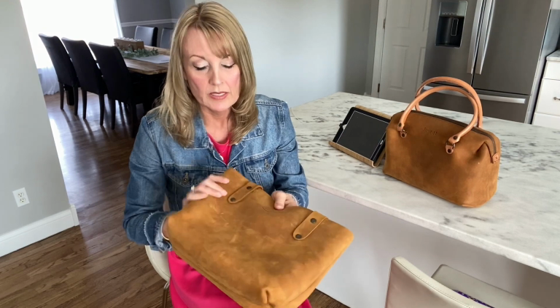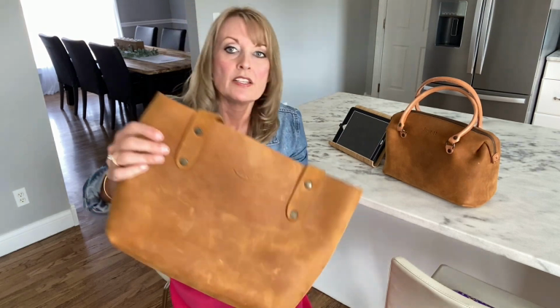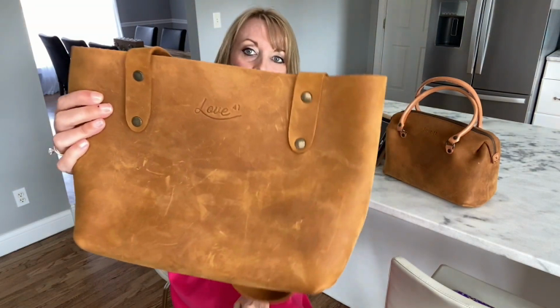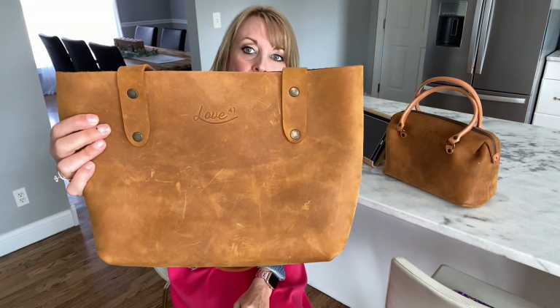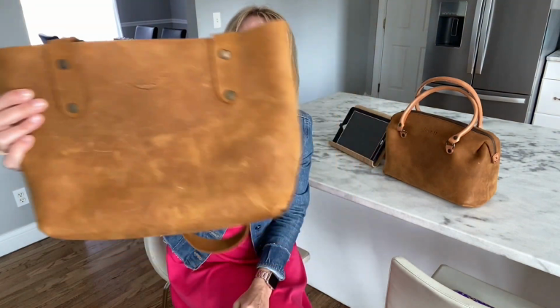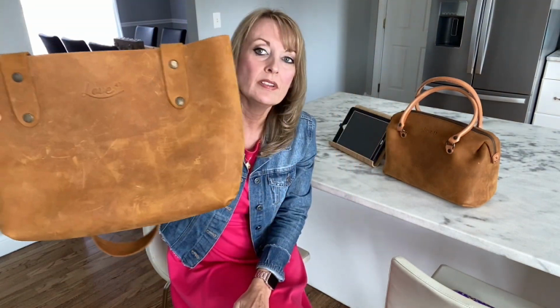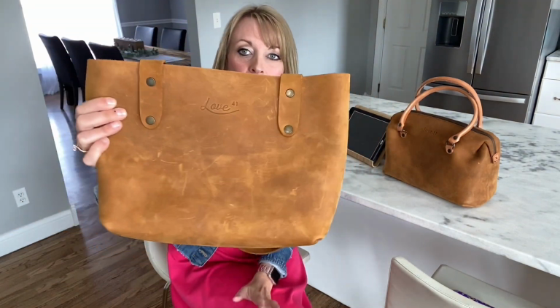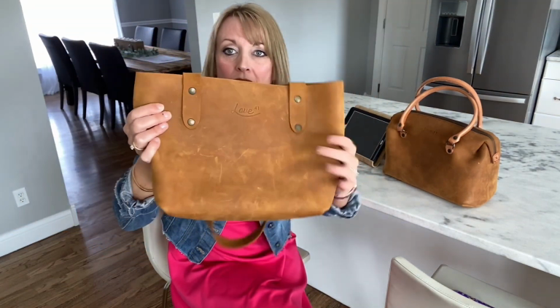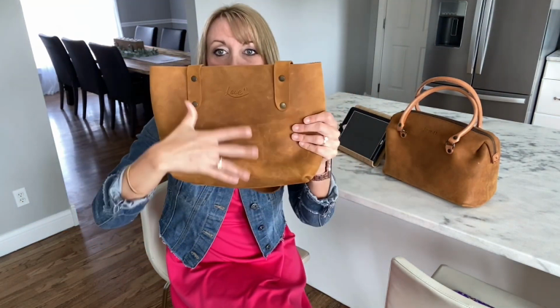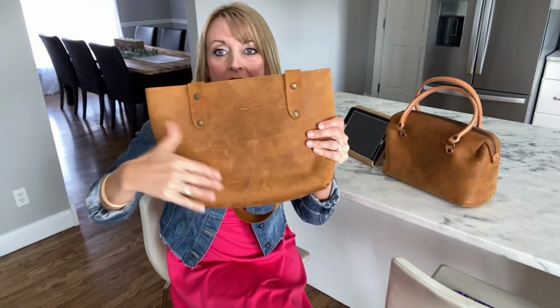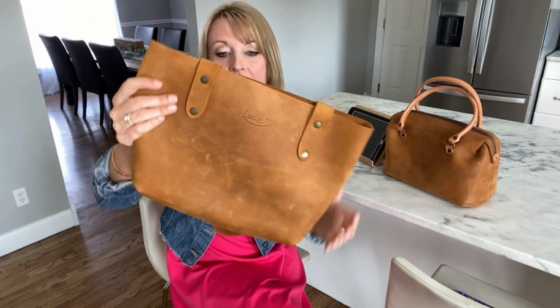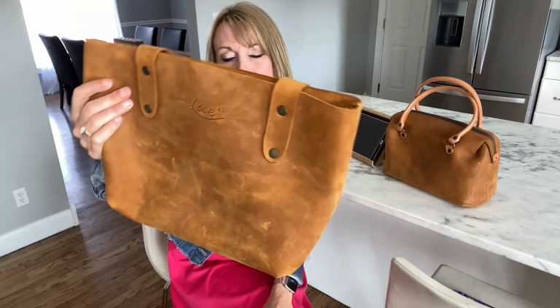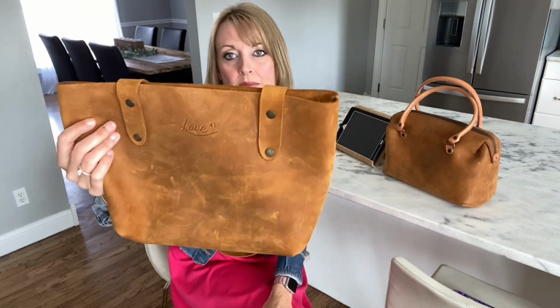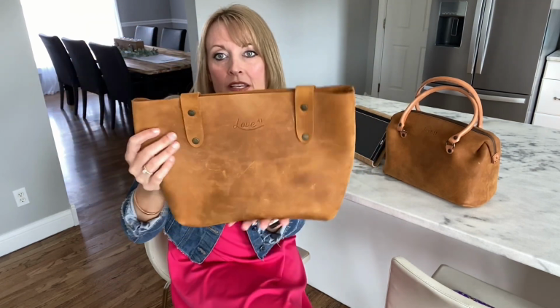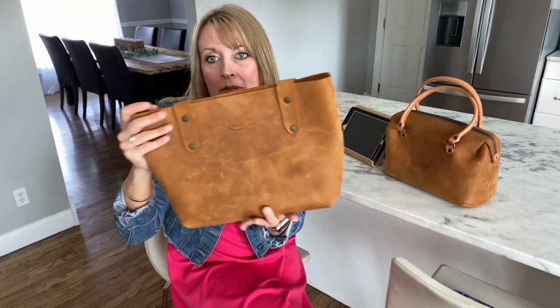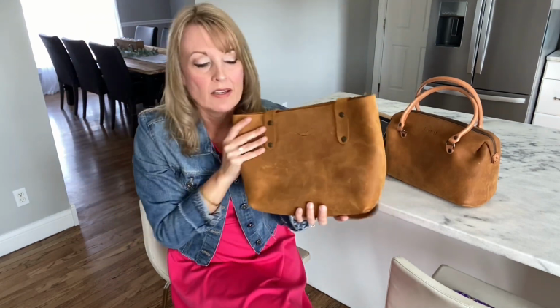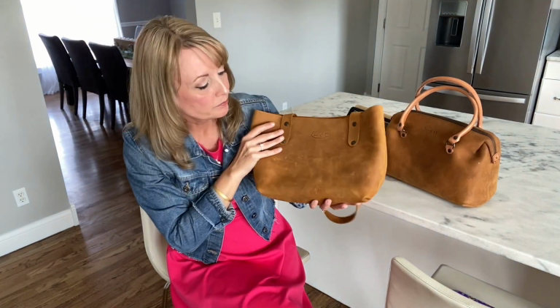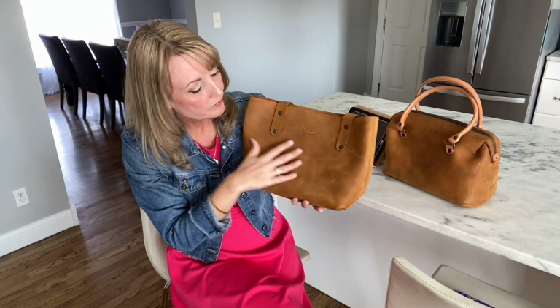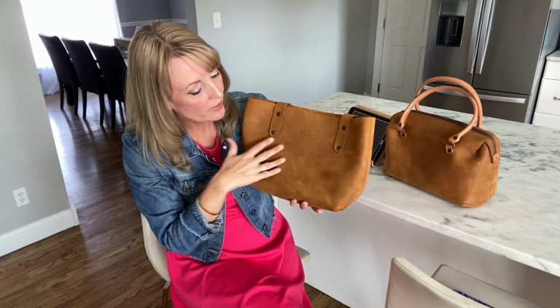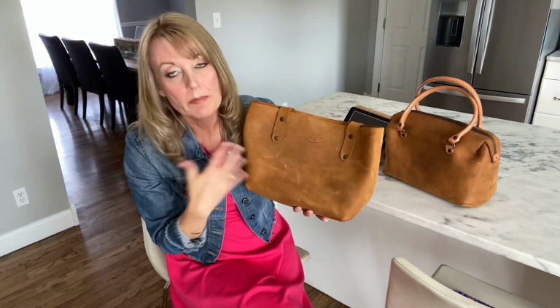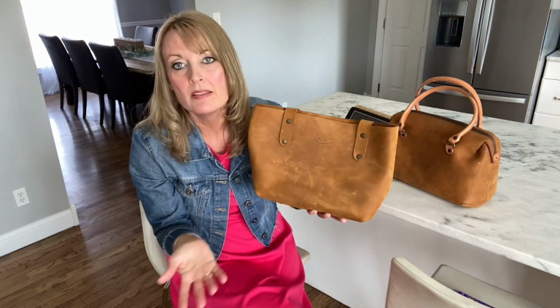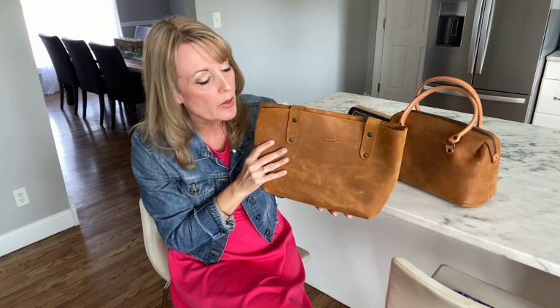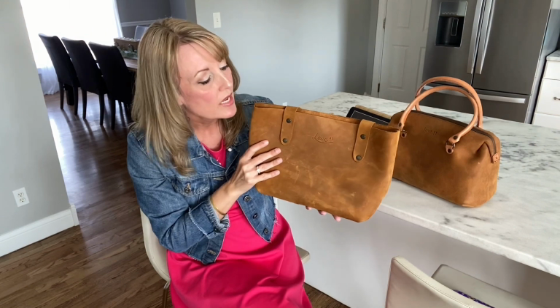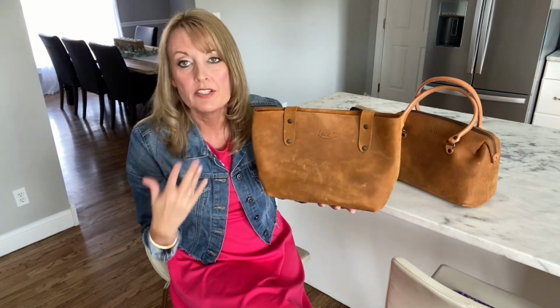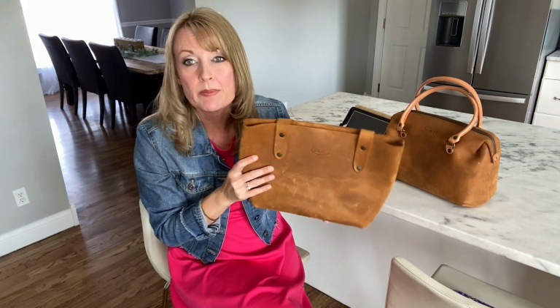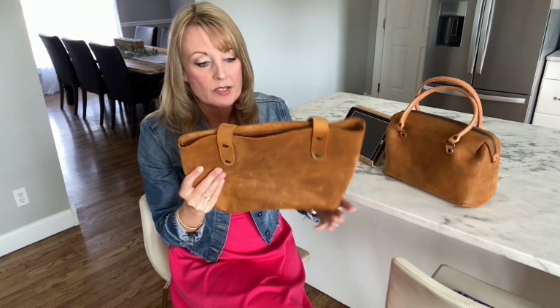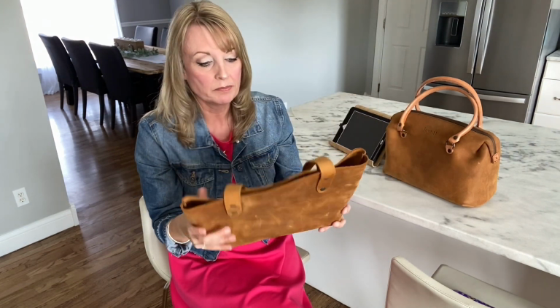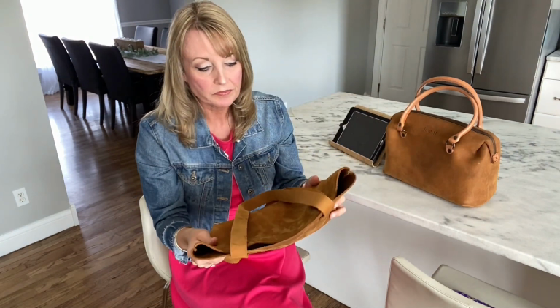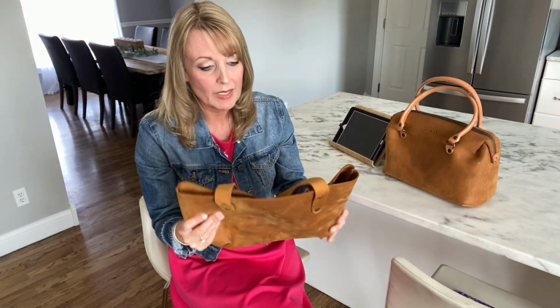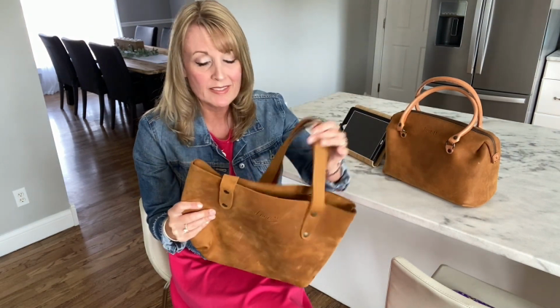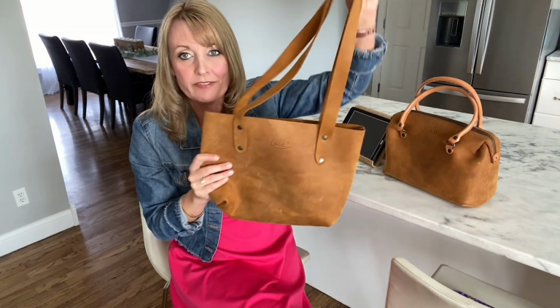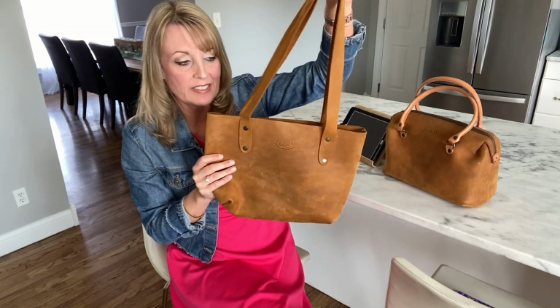As you can see, this bag looks like it's been carried a lot. I've actually carried it maybe a month at the most, because I do rotate my bags so often. But this is definitely a fun one to carry.